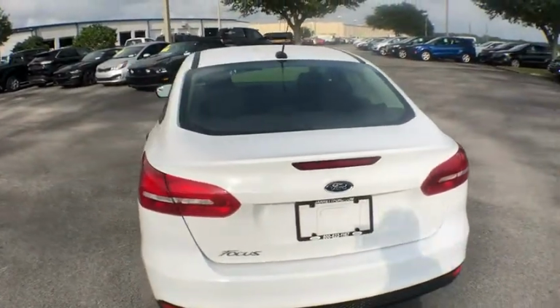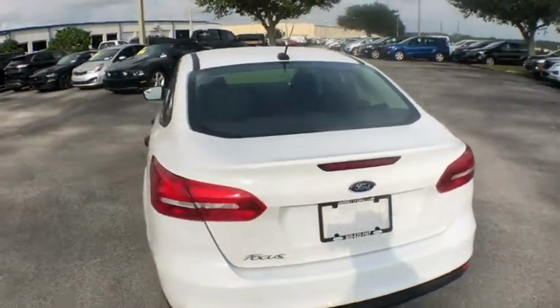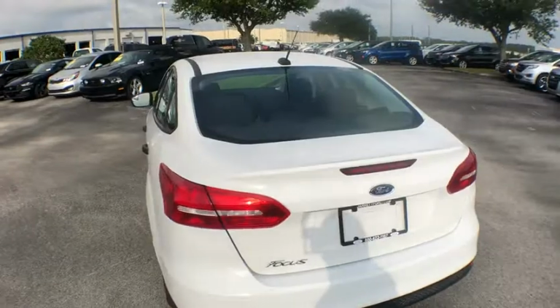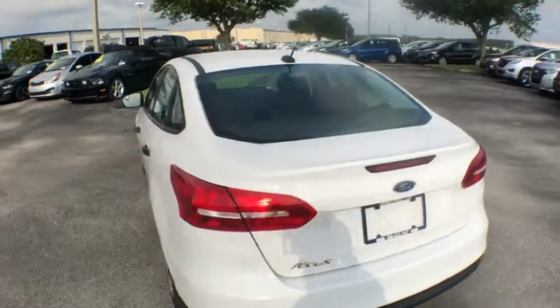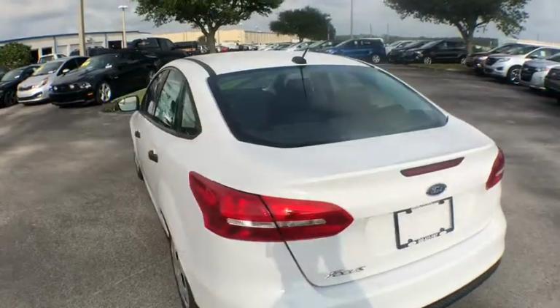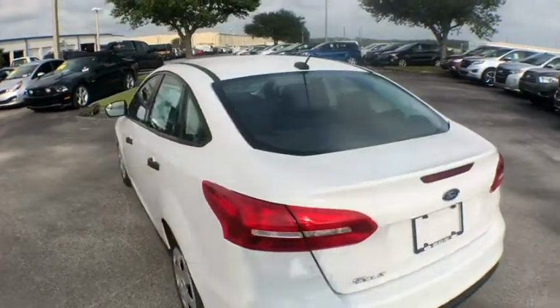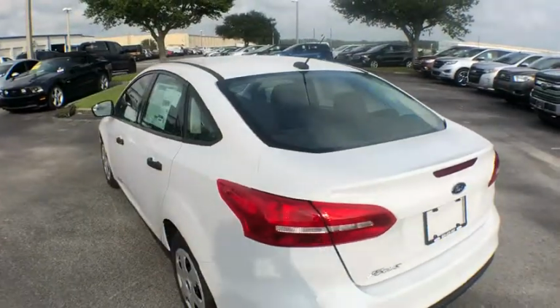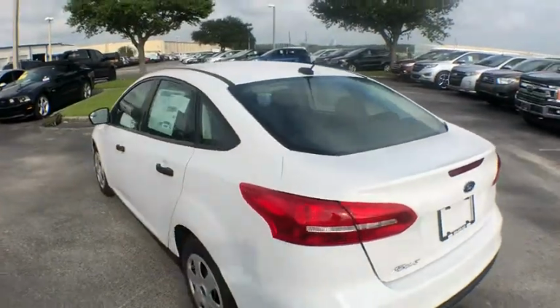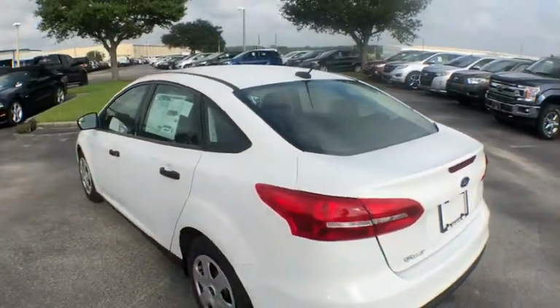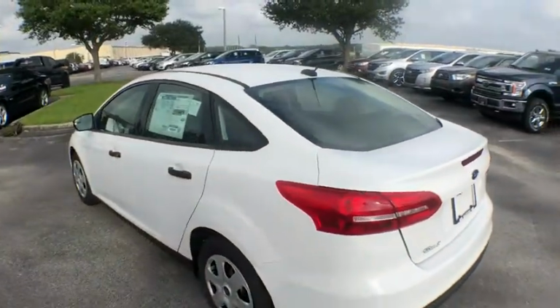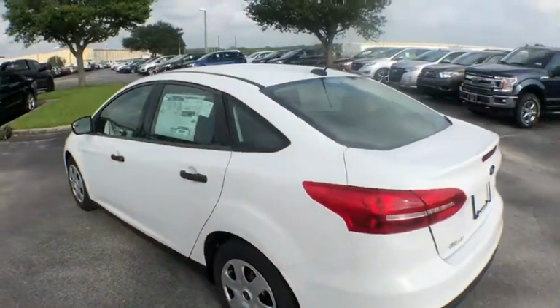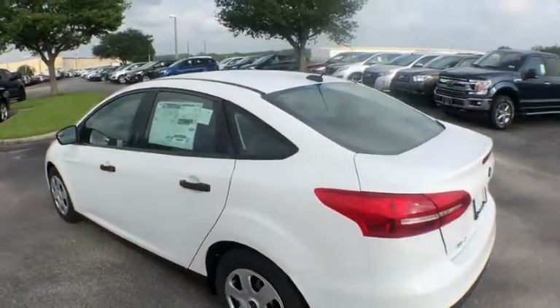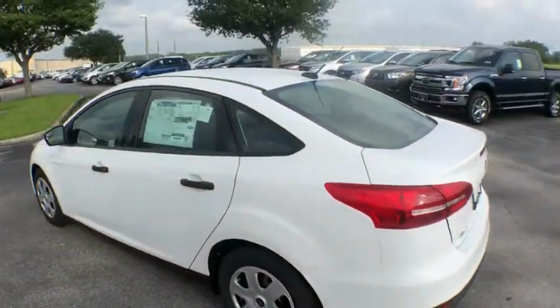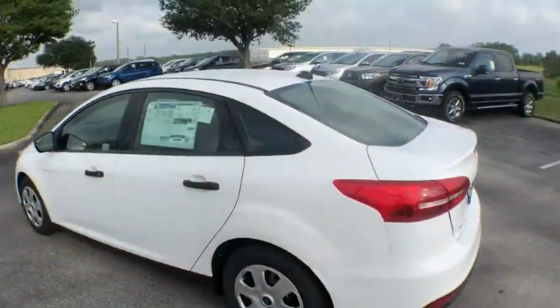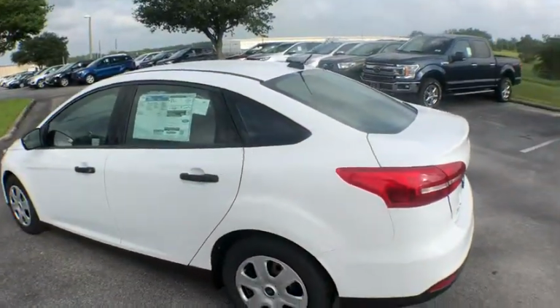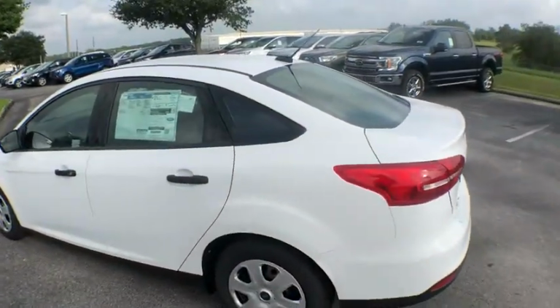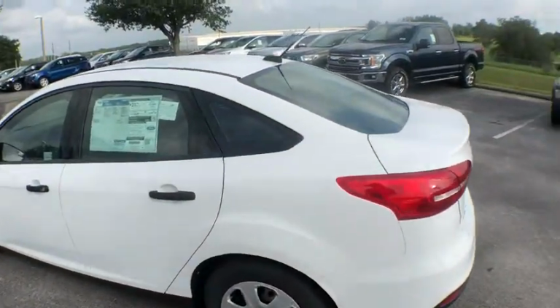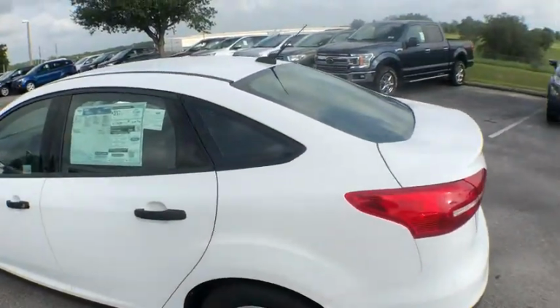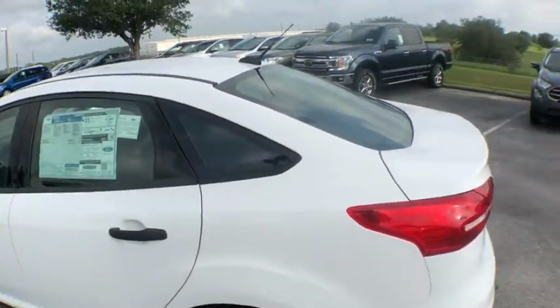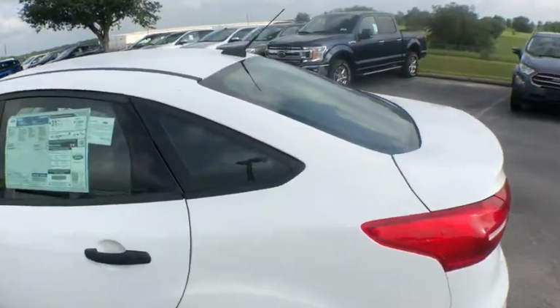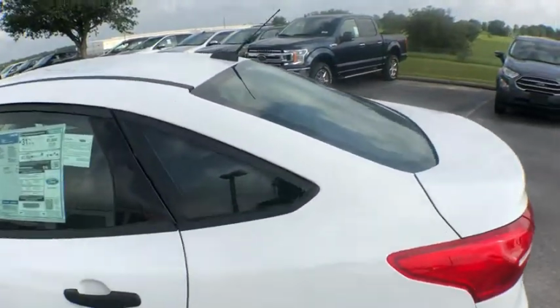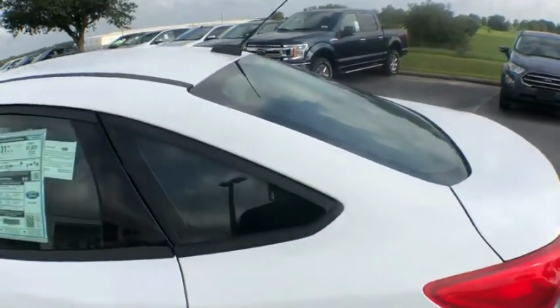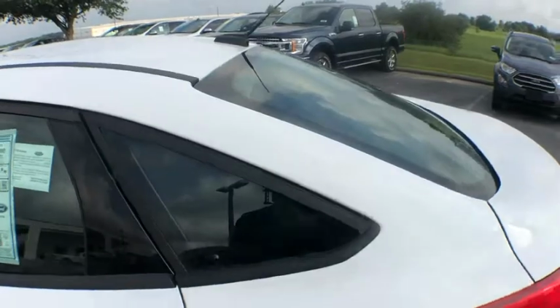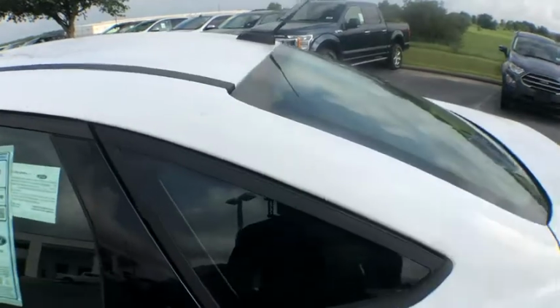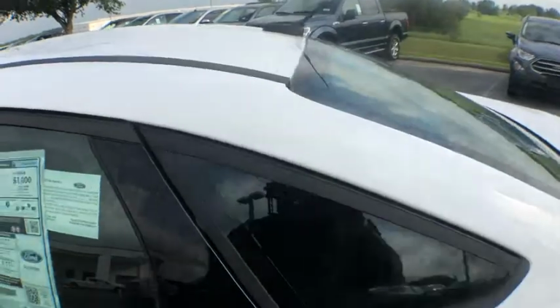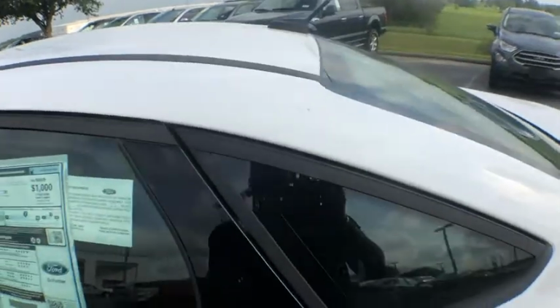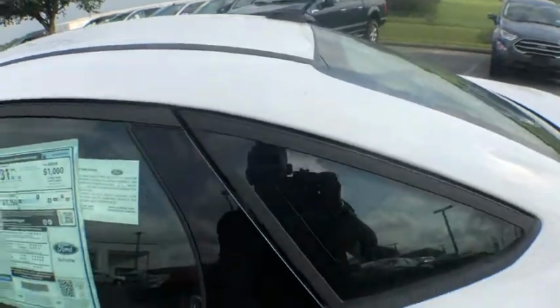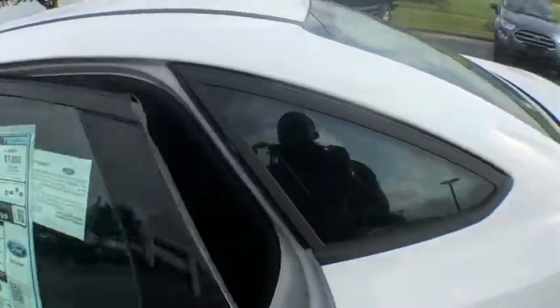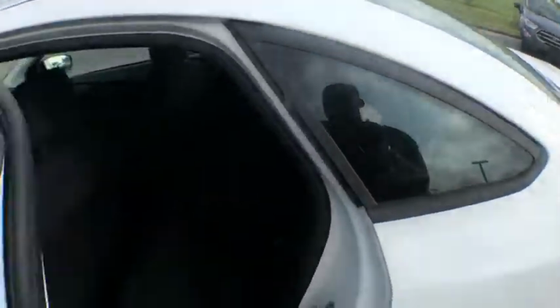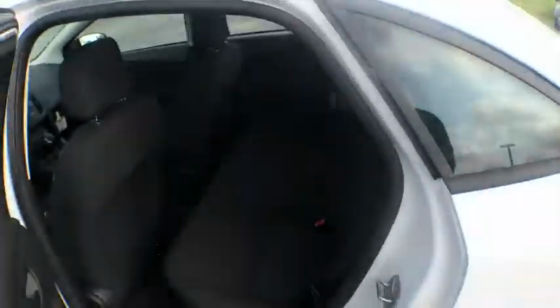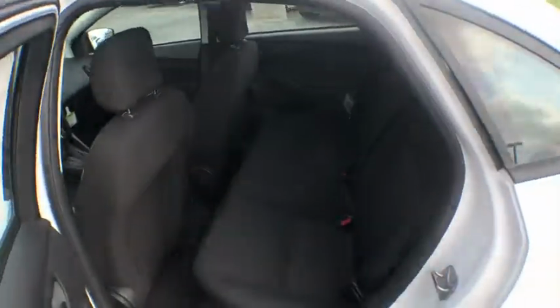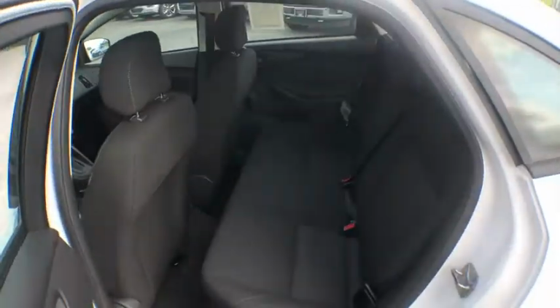Stability control, traction control, Bluetooth, front wheel drive, power steering, power windows, remote power door locks, trip computer.